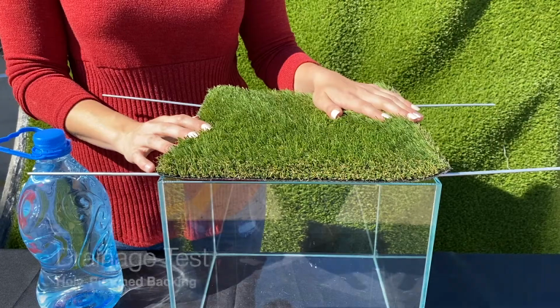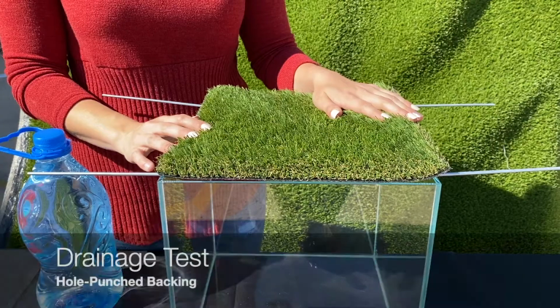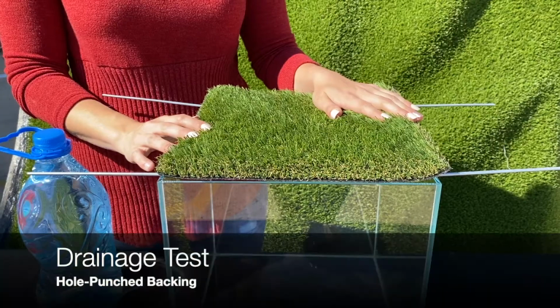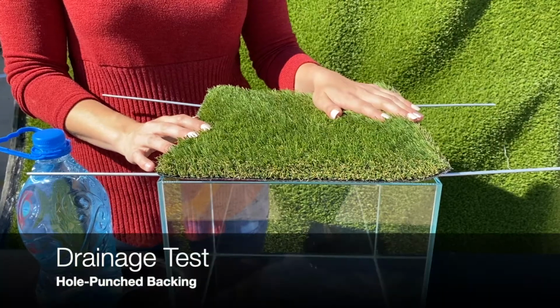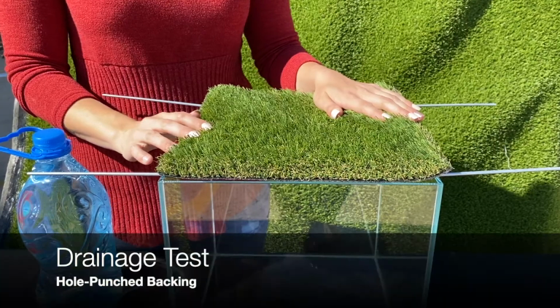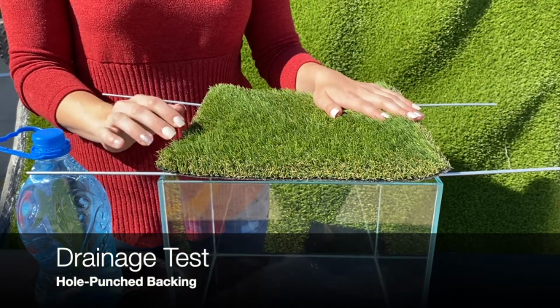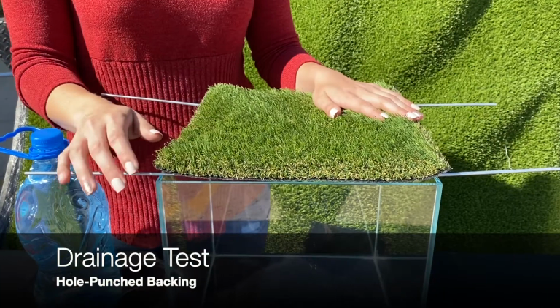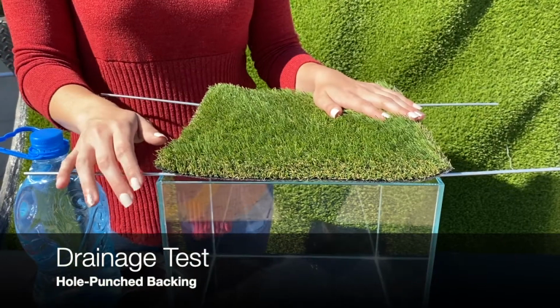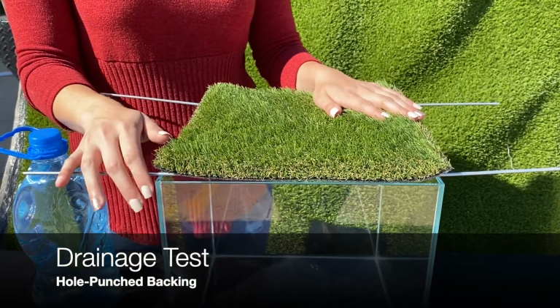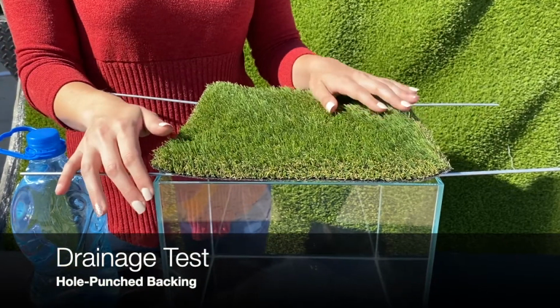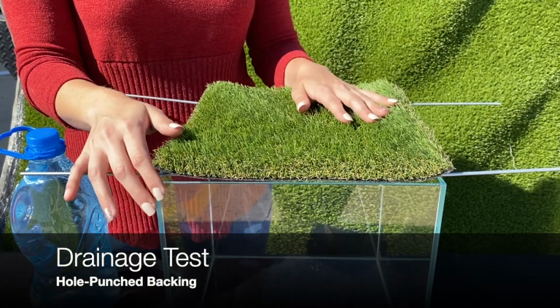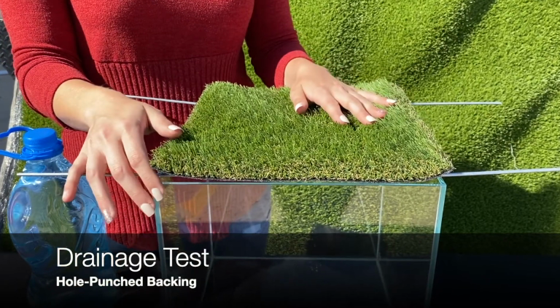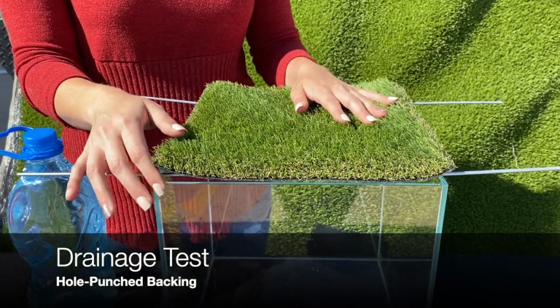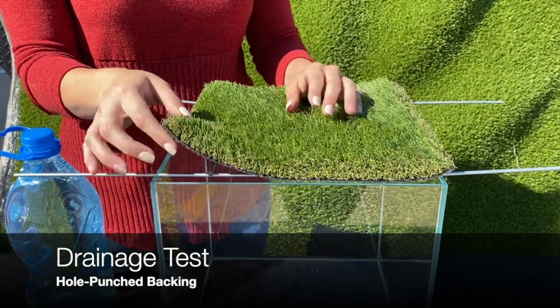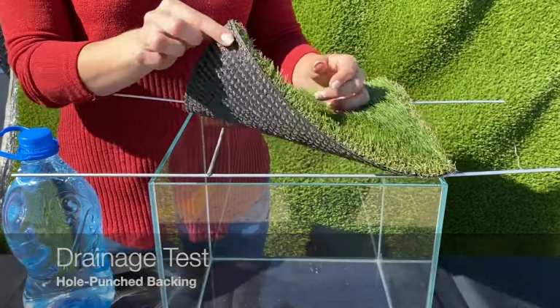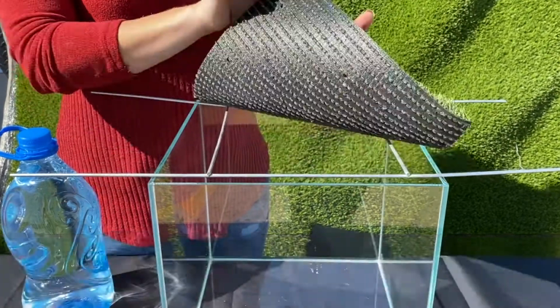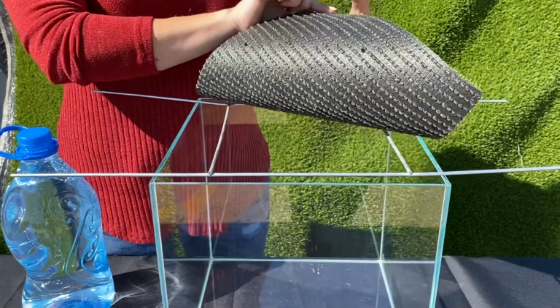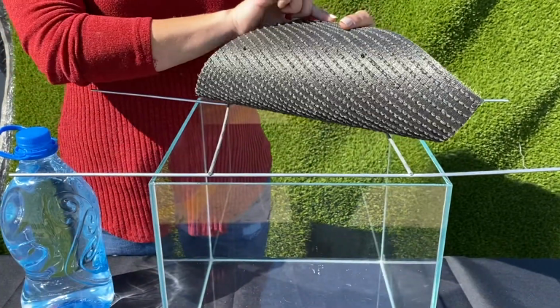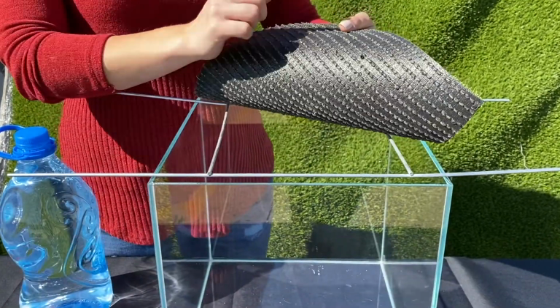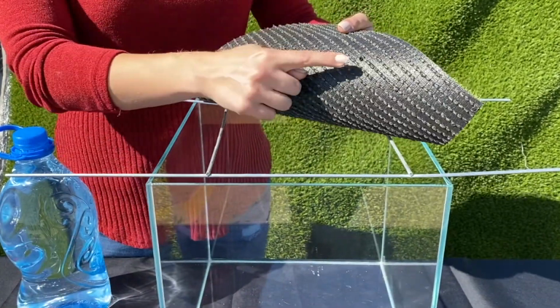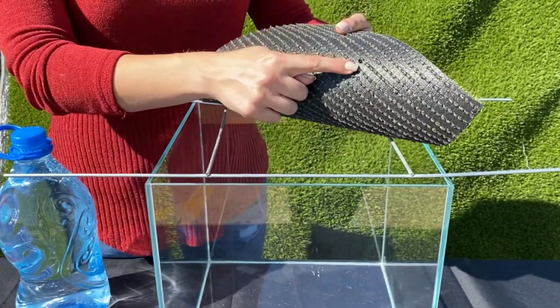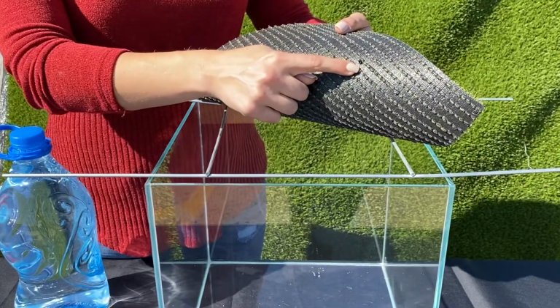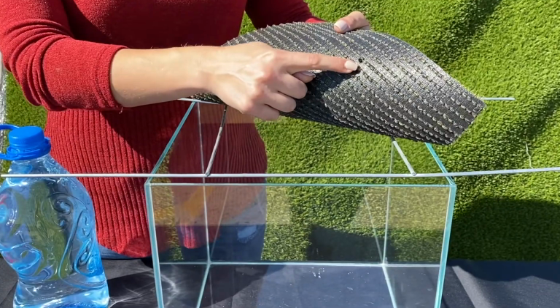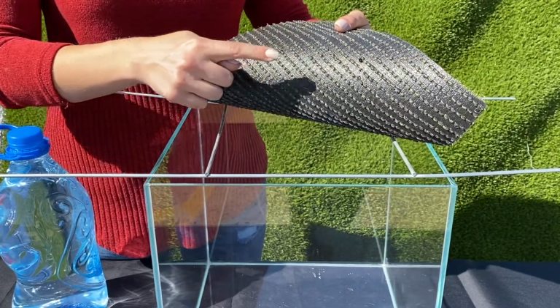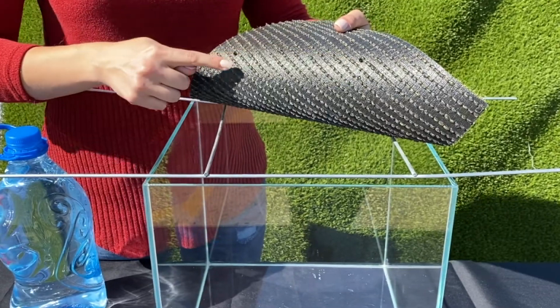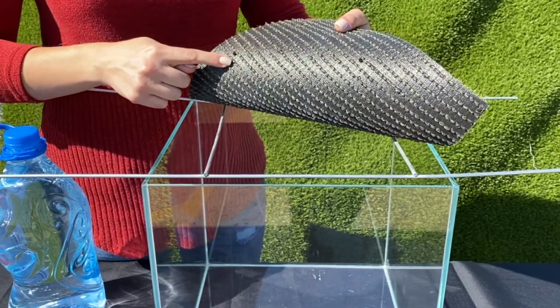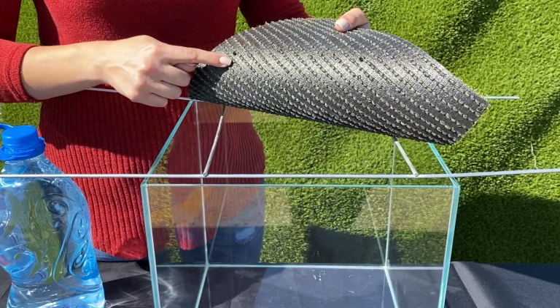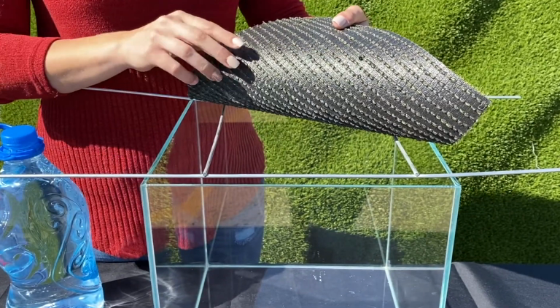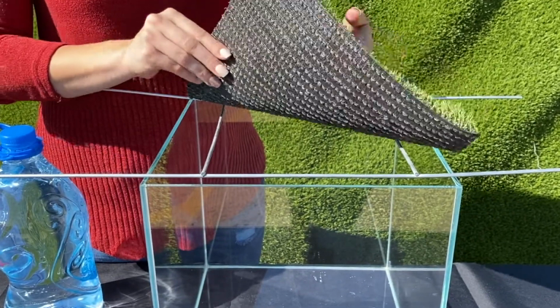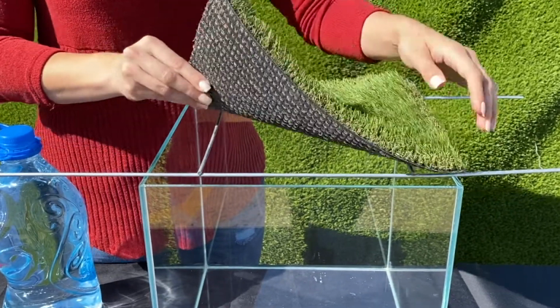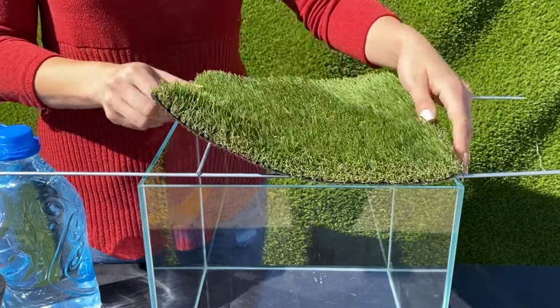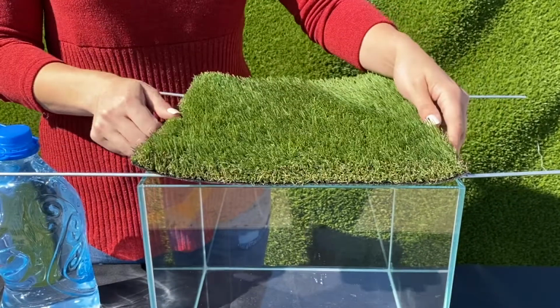This is a drainage test for artificial turf with hole punch backing. The holes are spread evenly about a couple inches apart on the back.